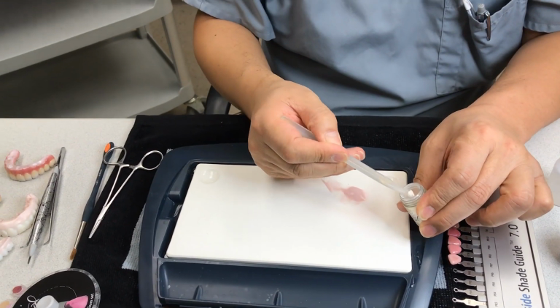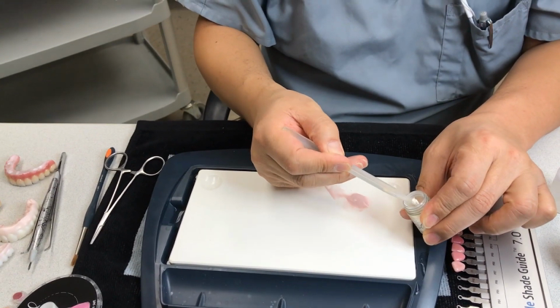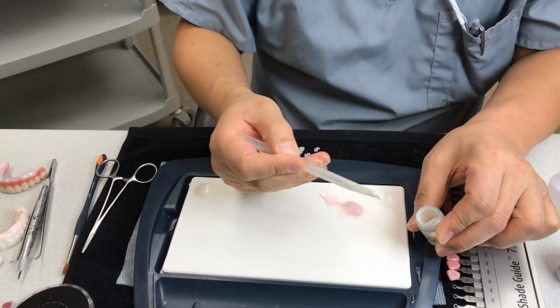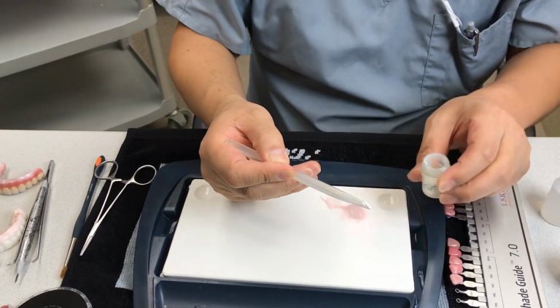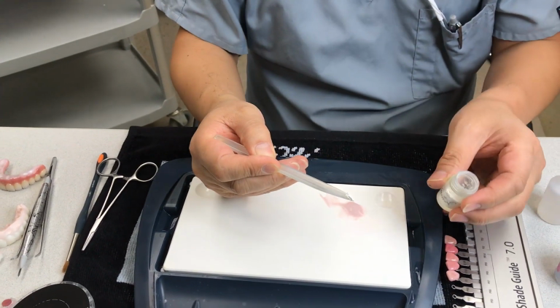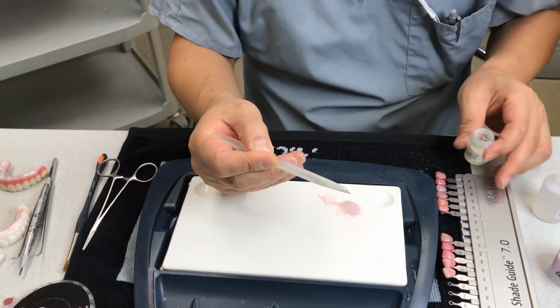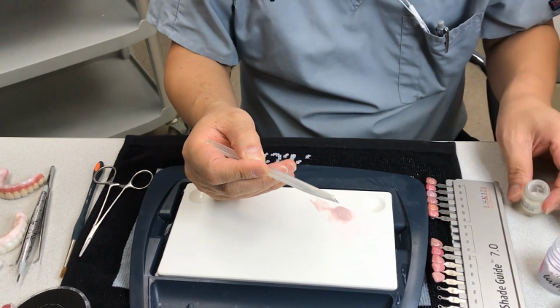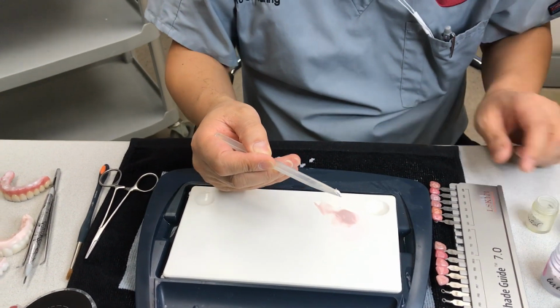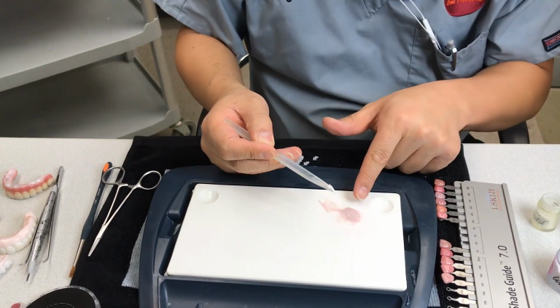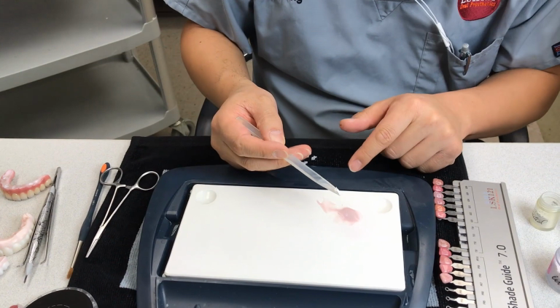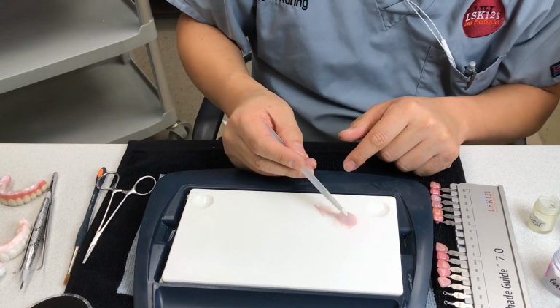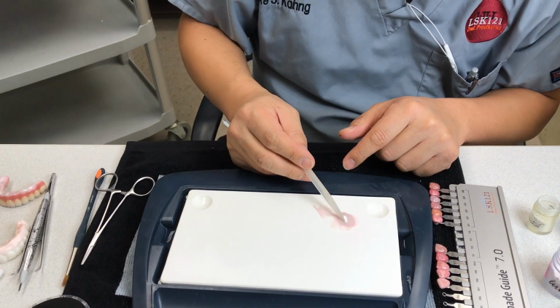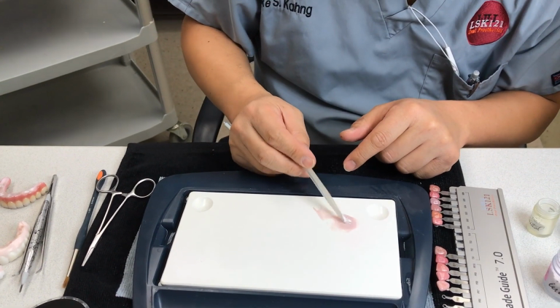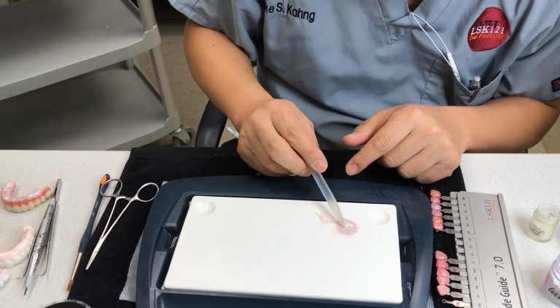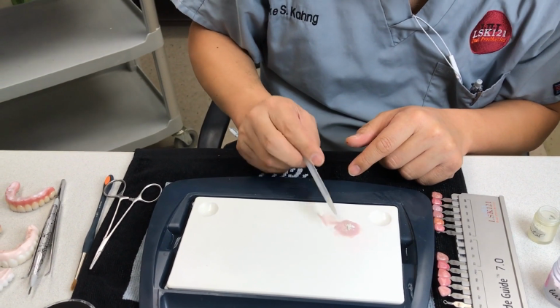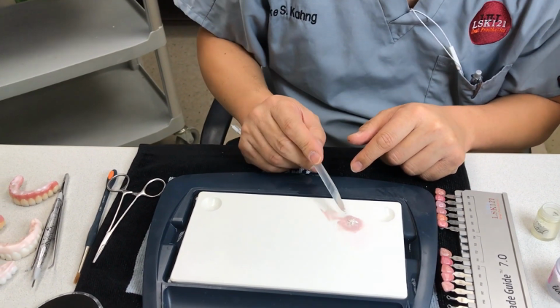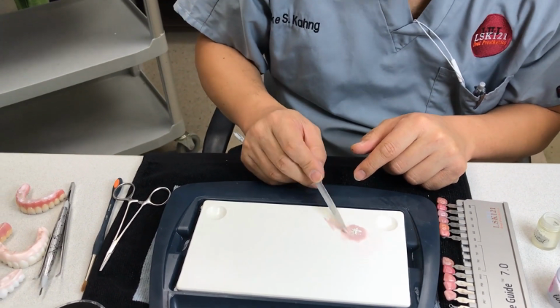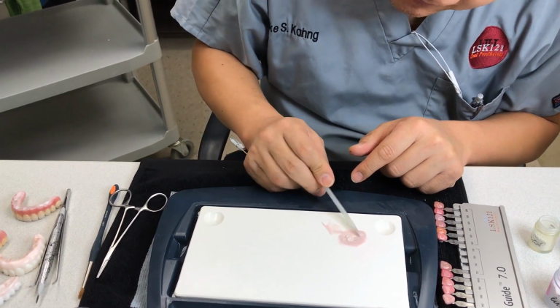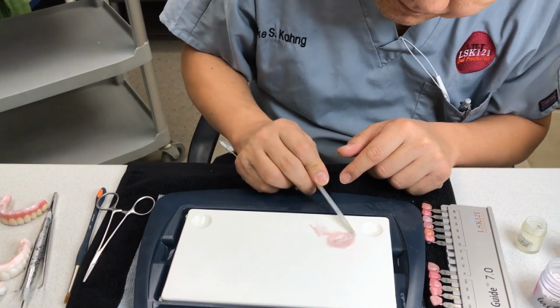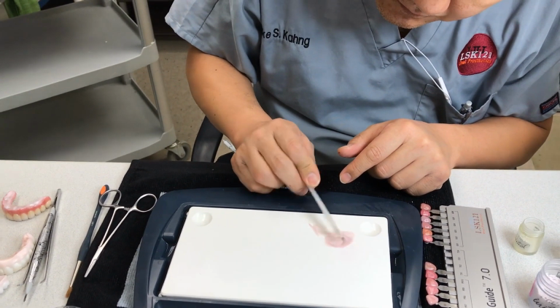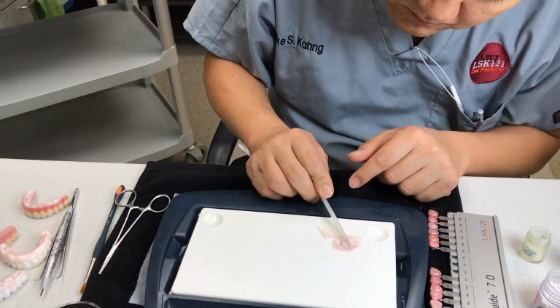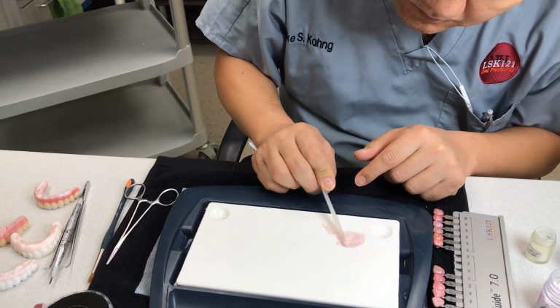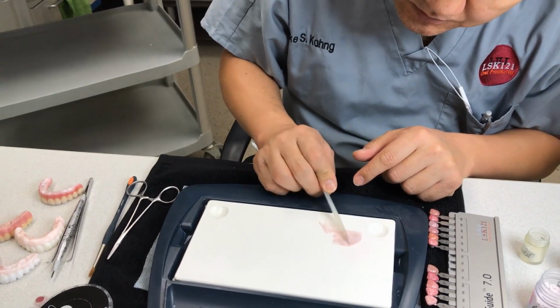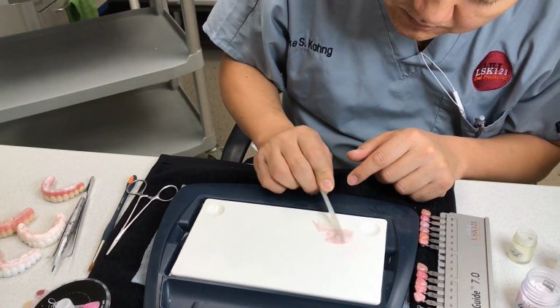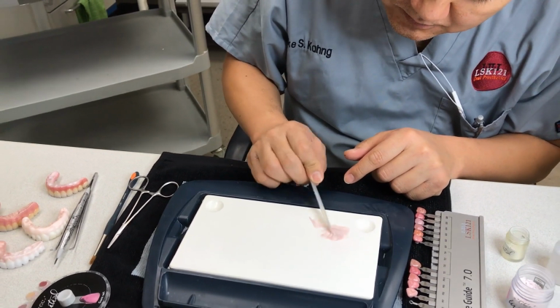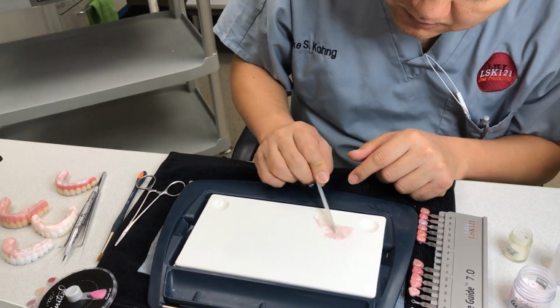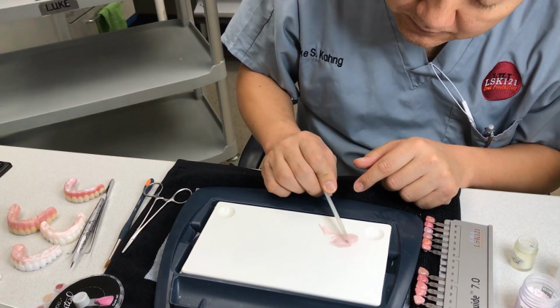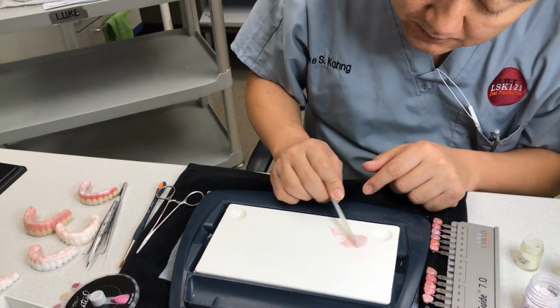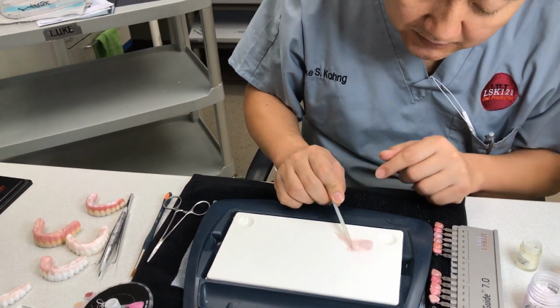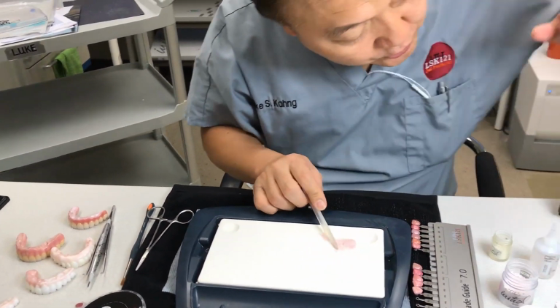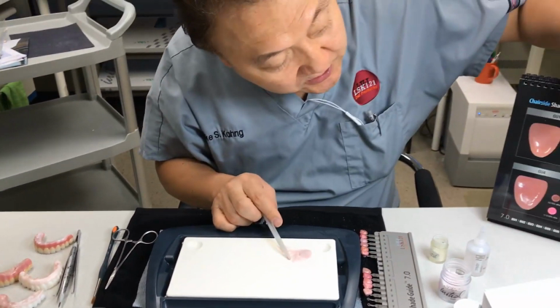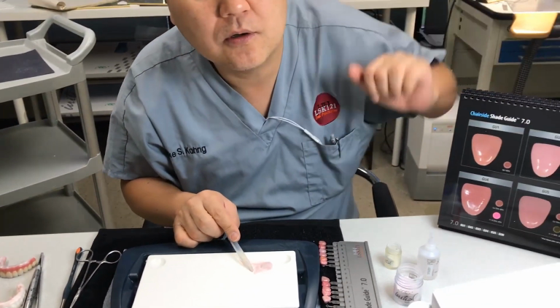It's a mixture — about 25%, or maybe 20%, compared to this. Mix it. Then I can achieve this color.